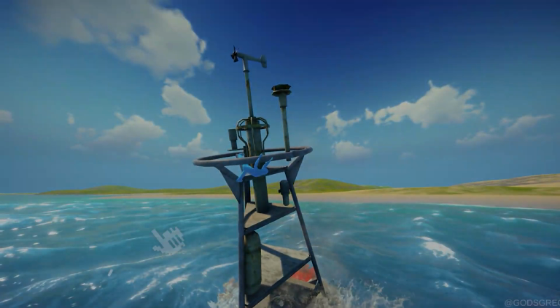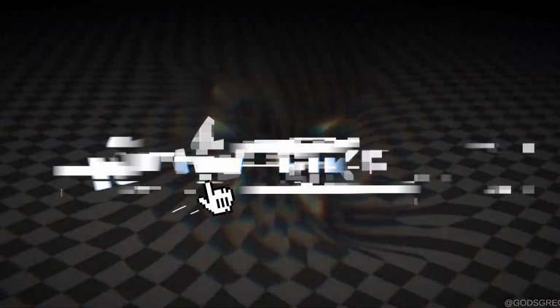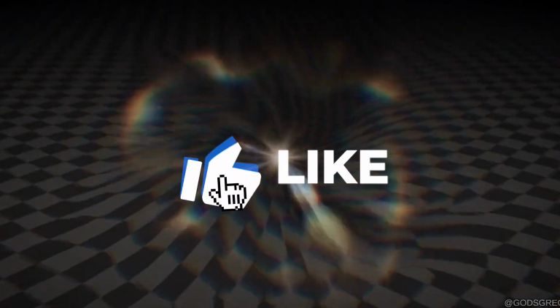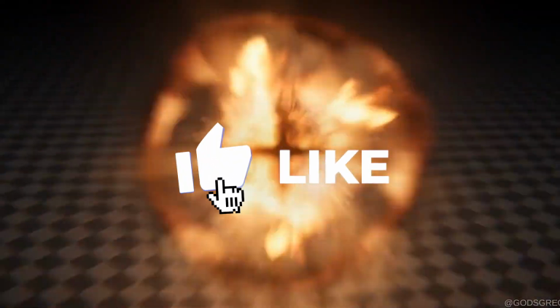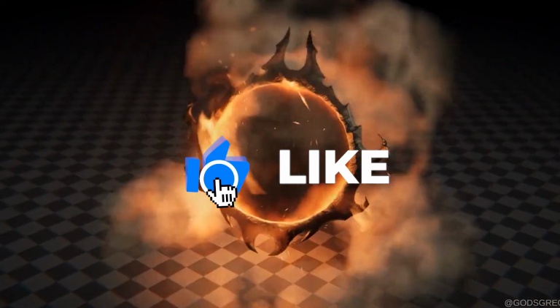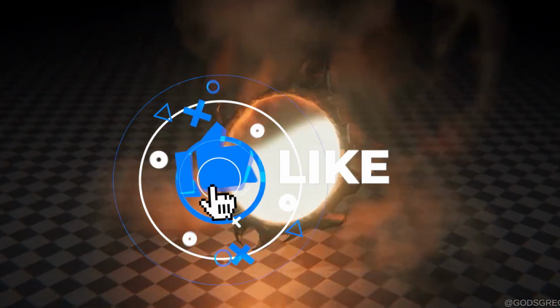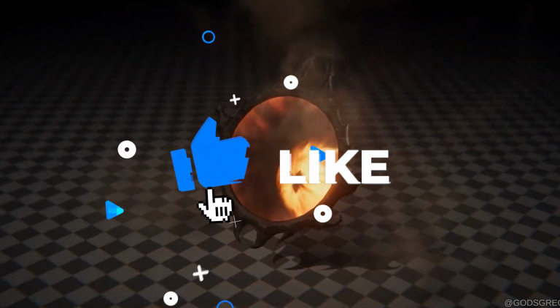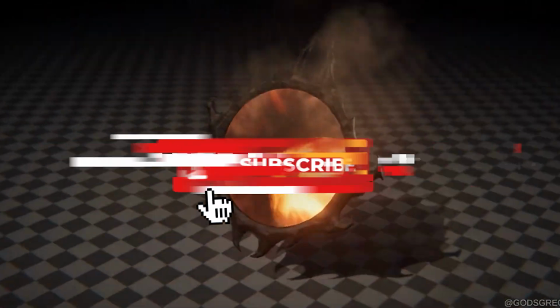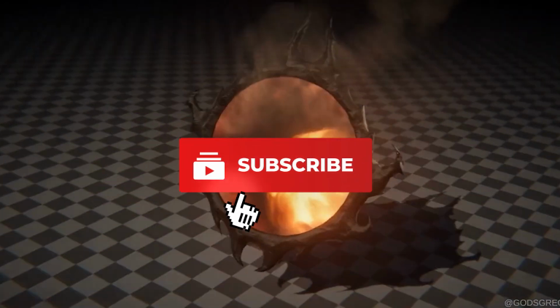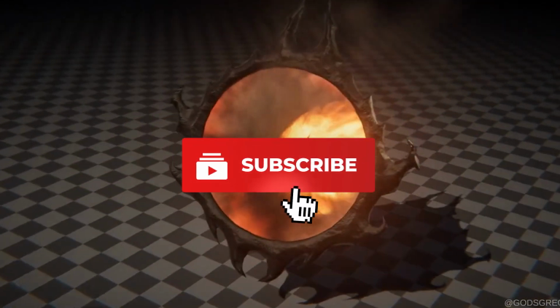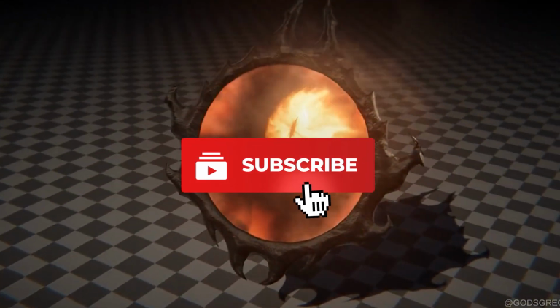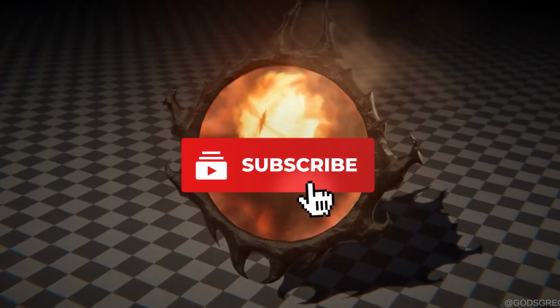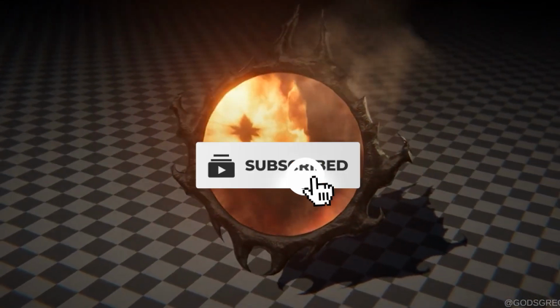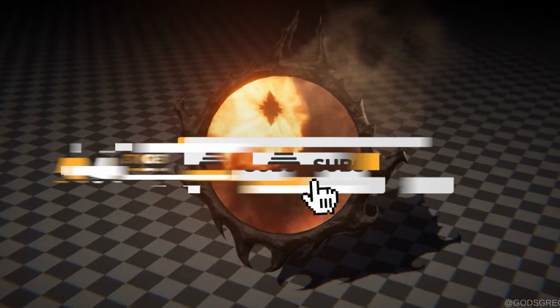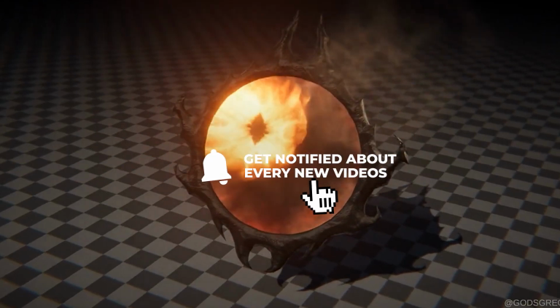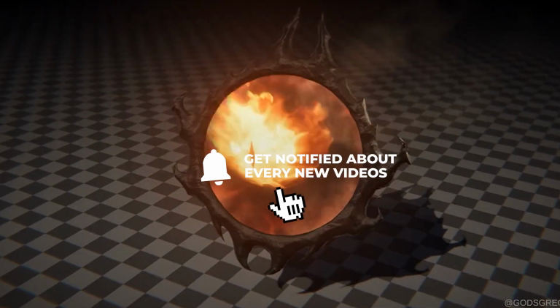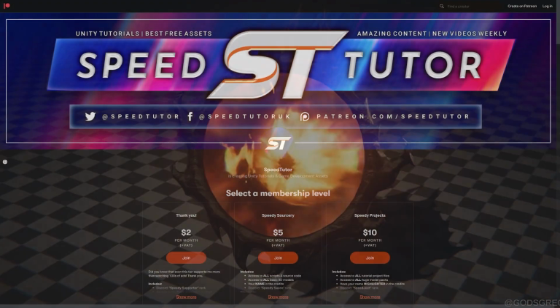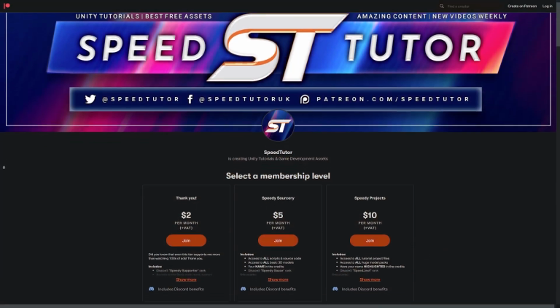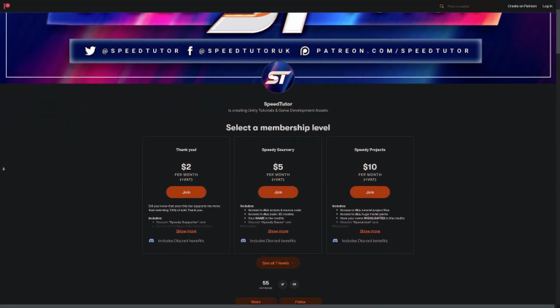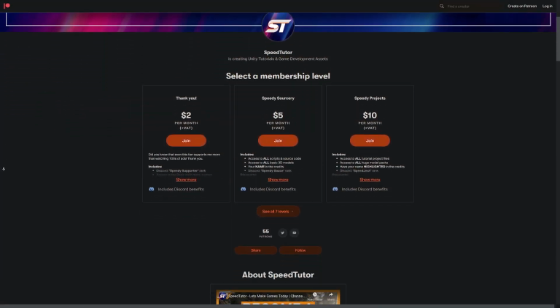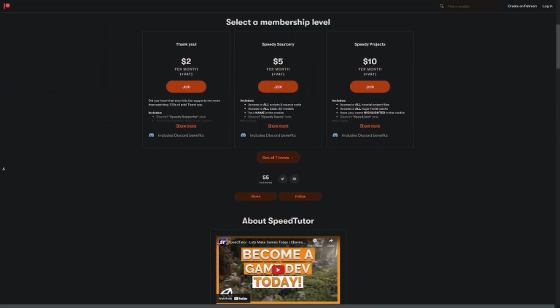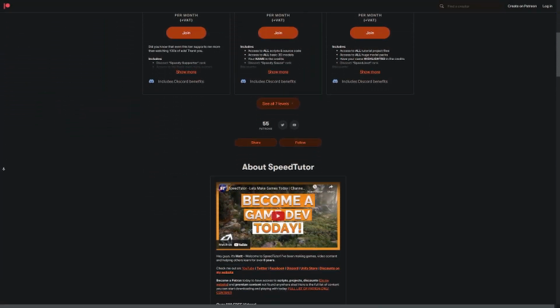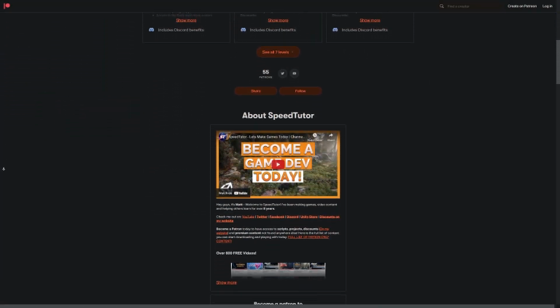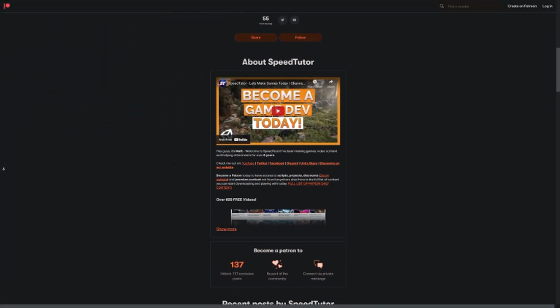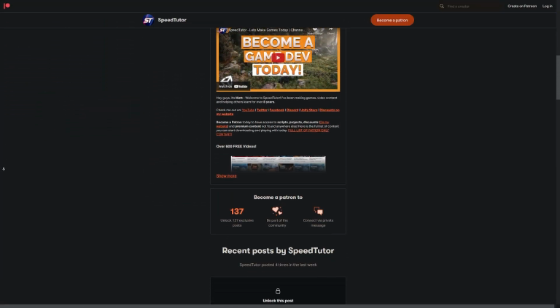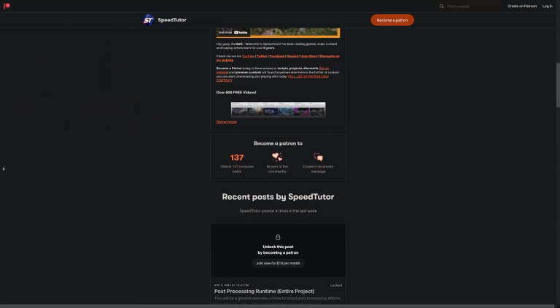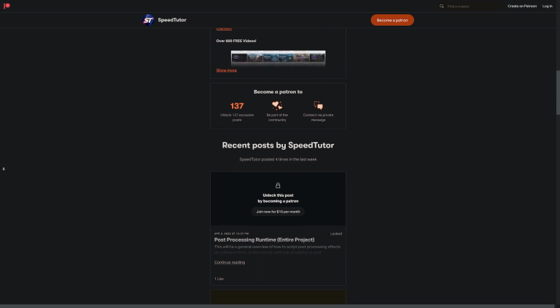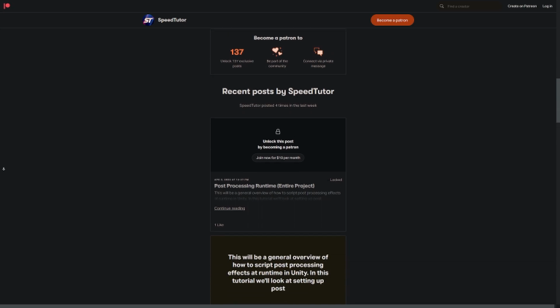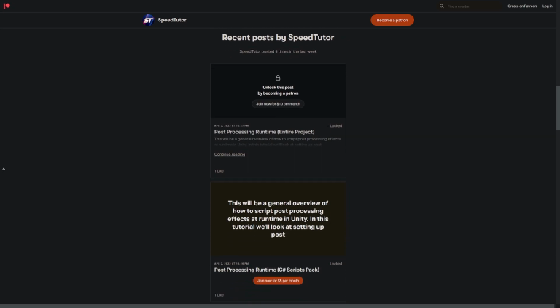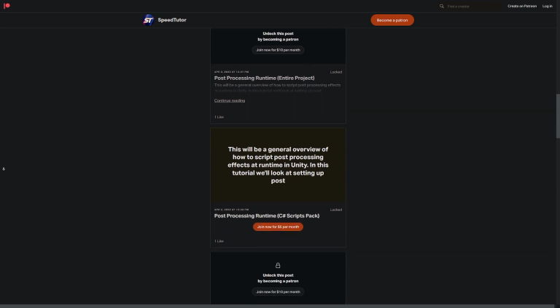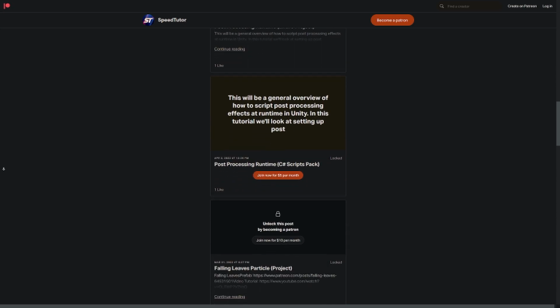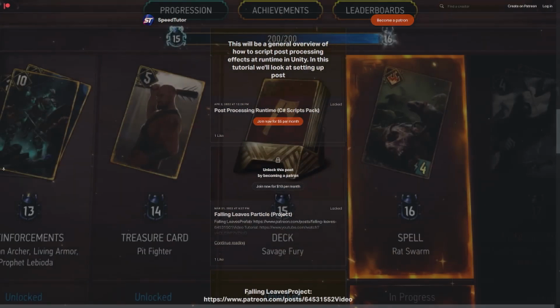Do be sure to throw a like on this video and make sure you're subscribed to always be kept up to date with what I'm doing. Be sure to check out my Patreon to get access to over 145 different scripts, assets and projects.